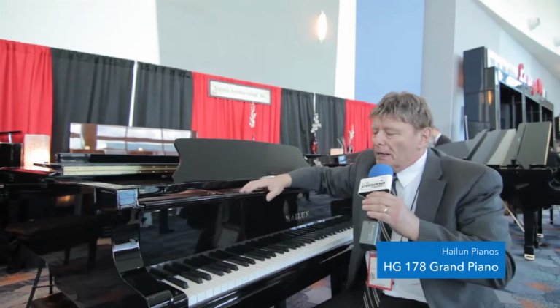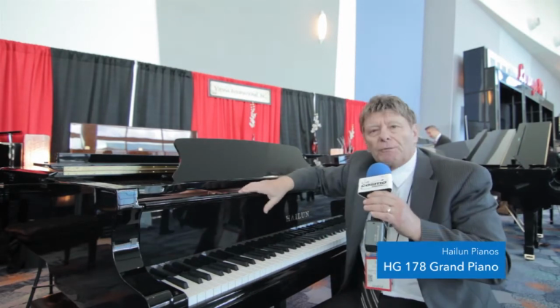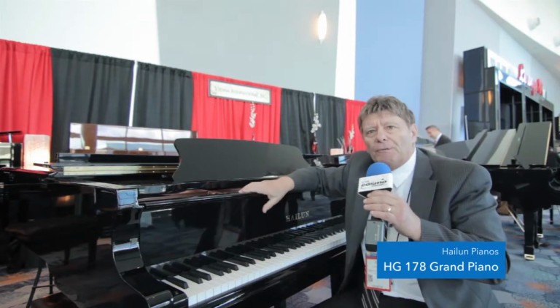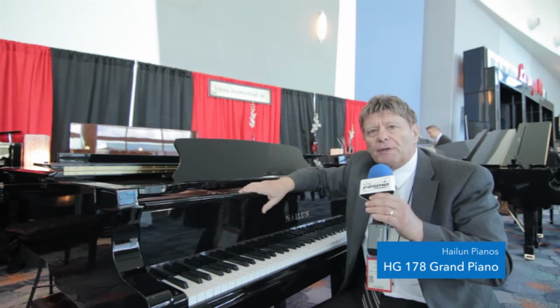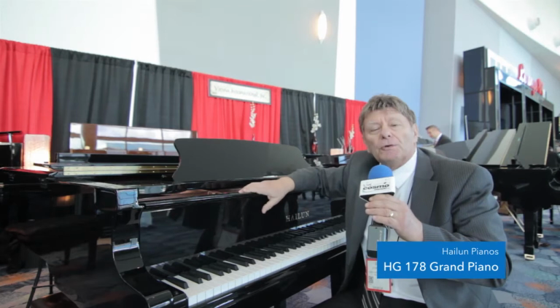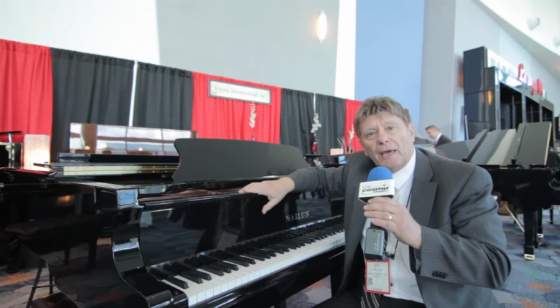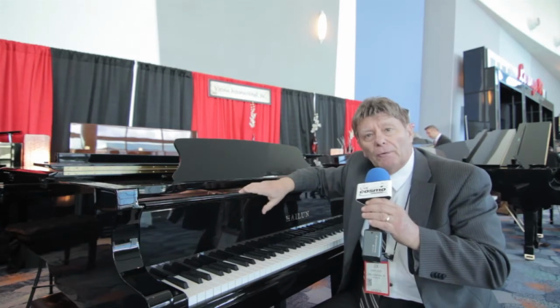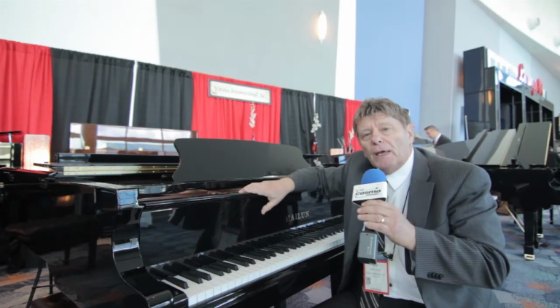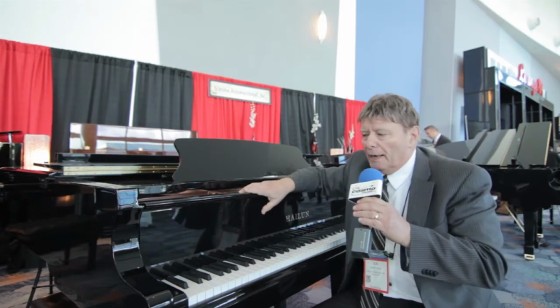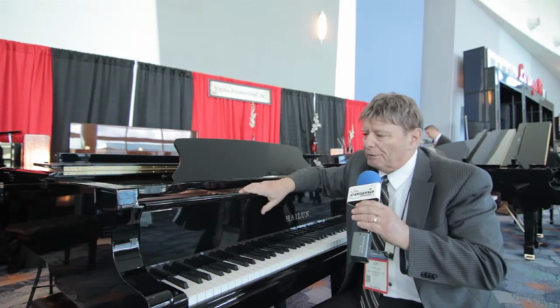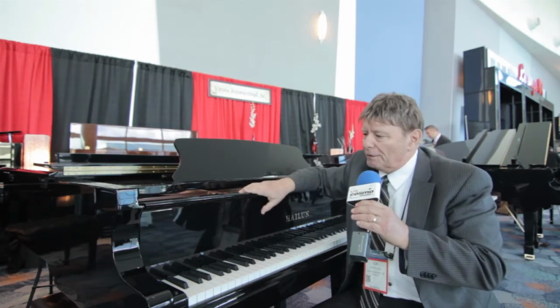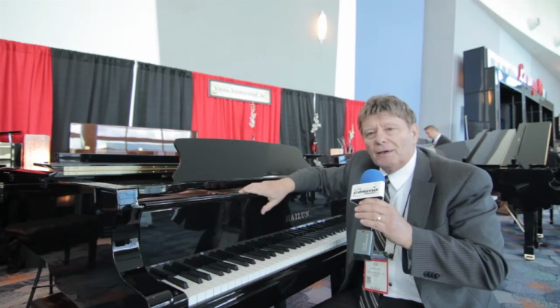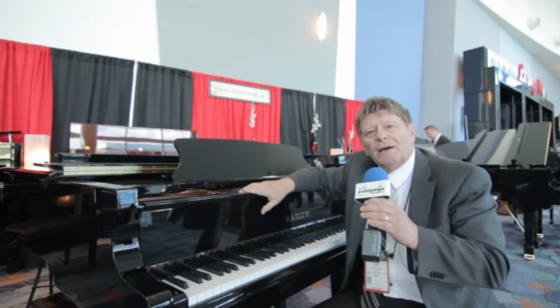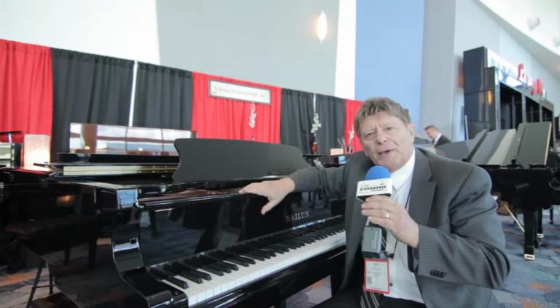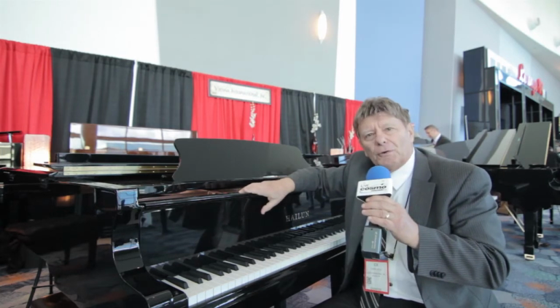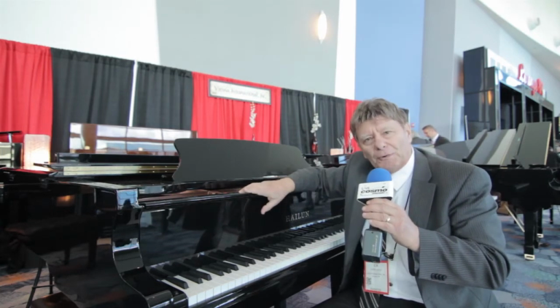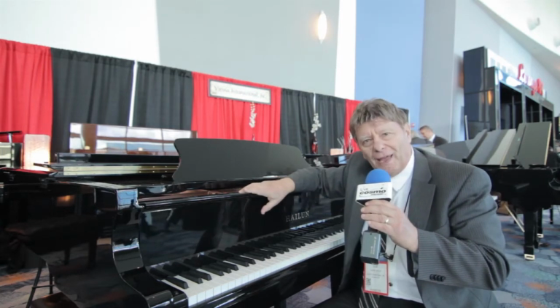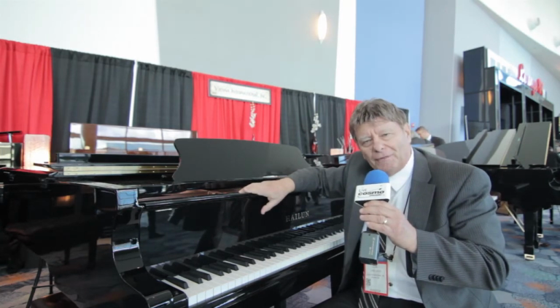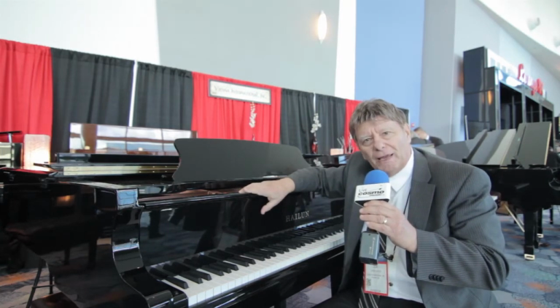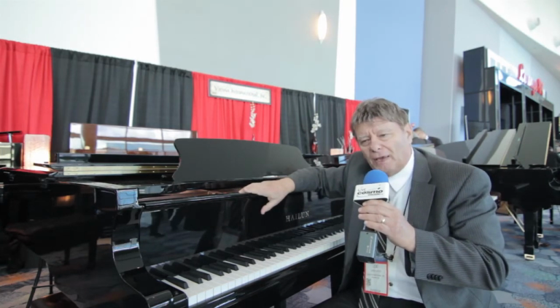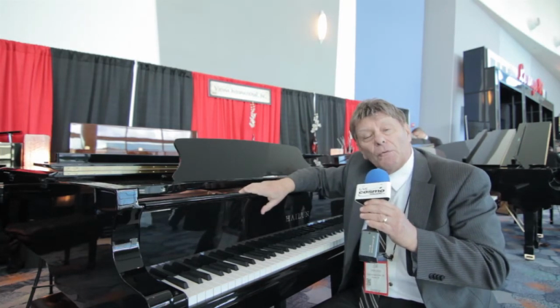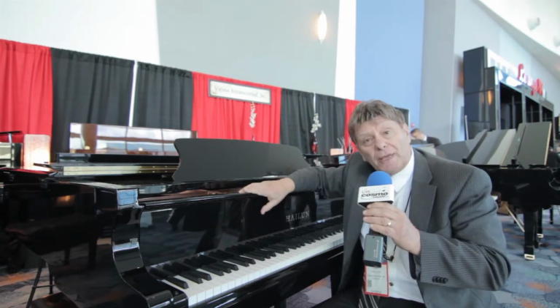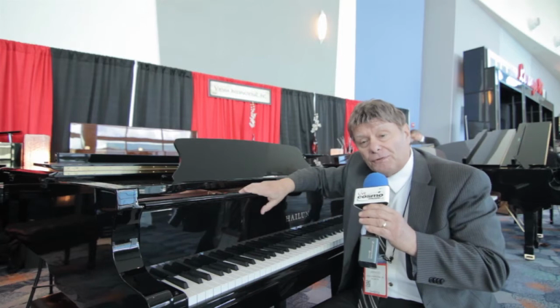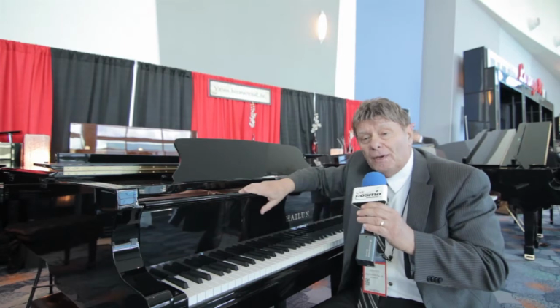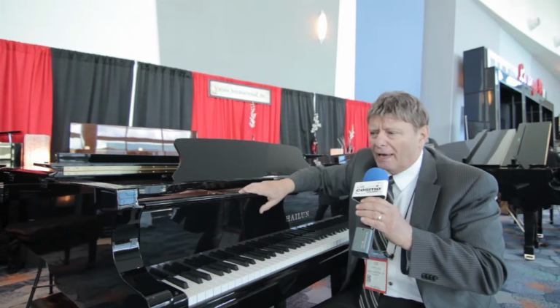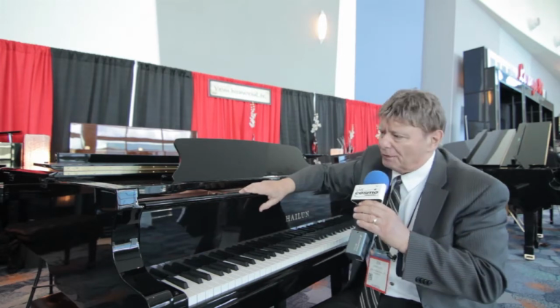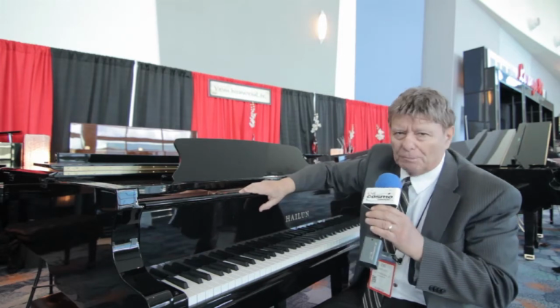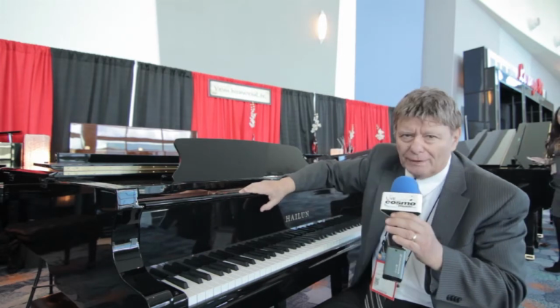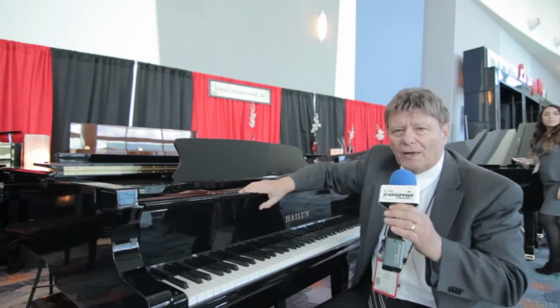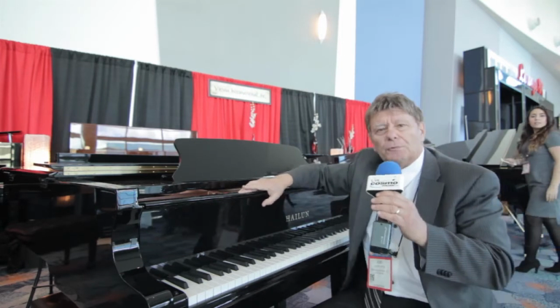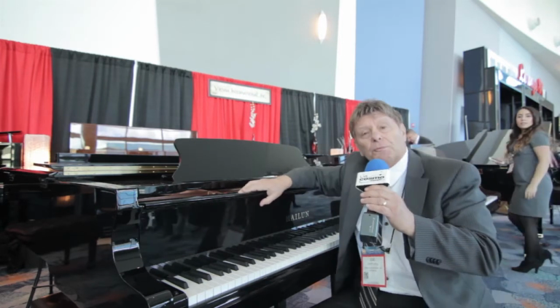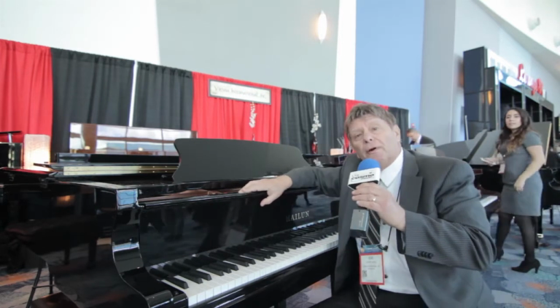It's a 5 foot 10 inch piano and it has everything a piano is supposed to have. It has a hardwood case, cast iron plate, and solid spruce board.